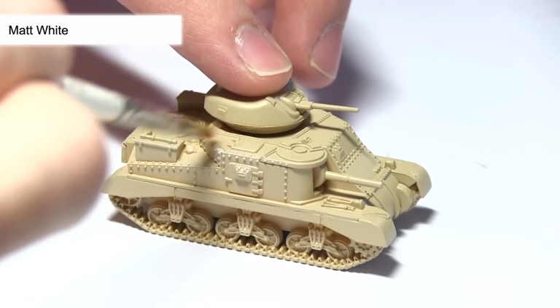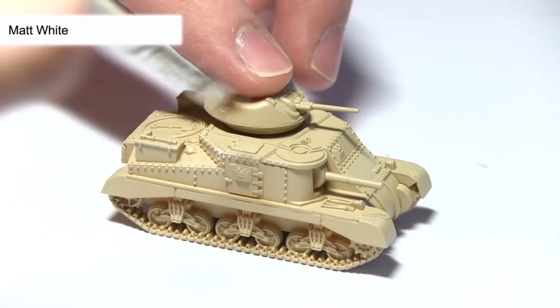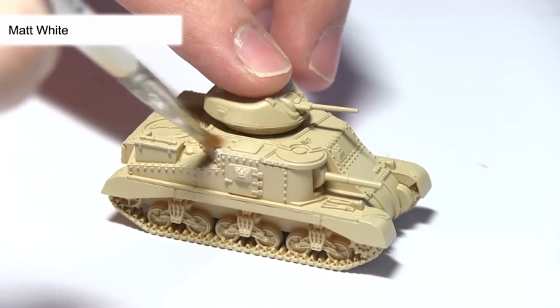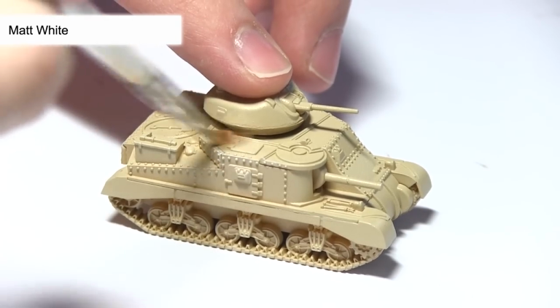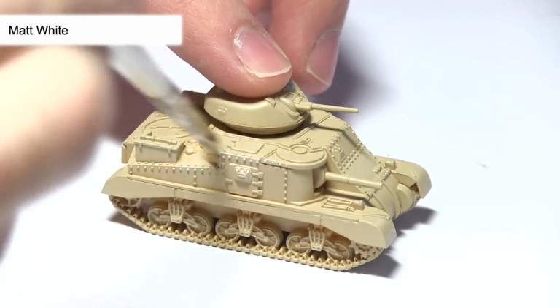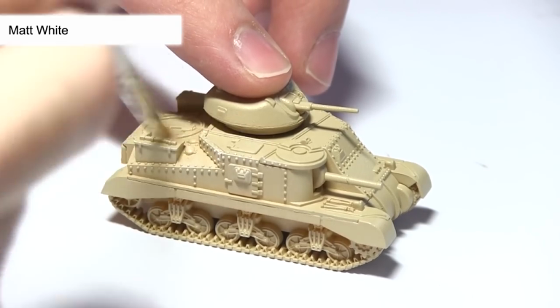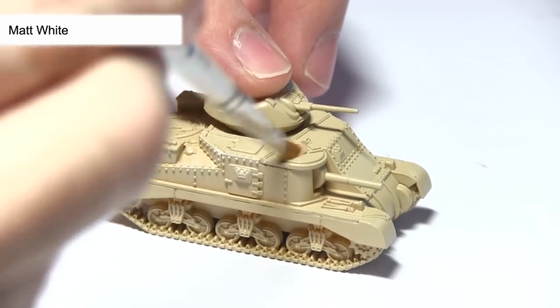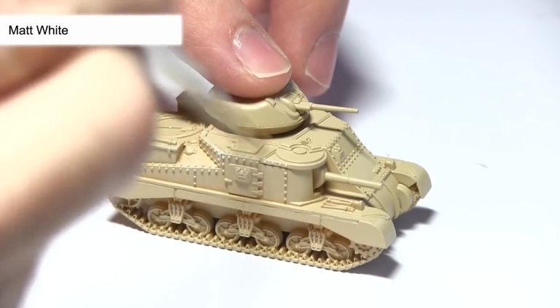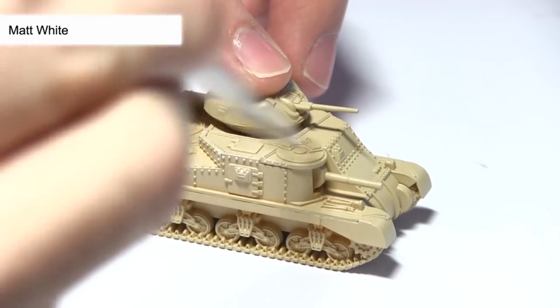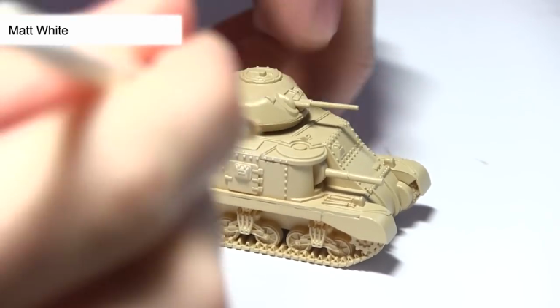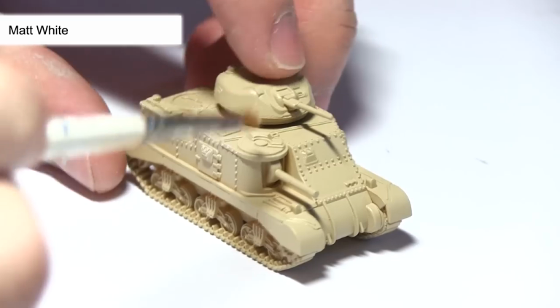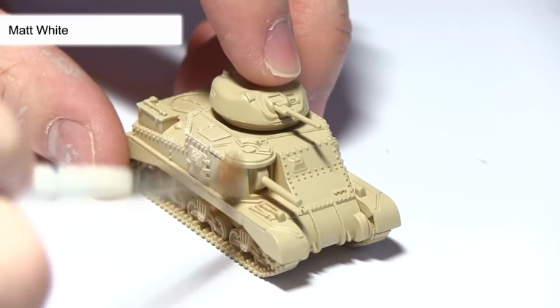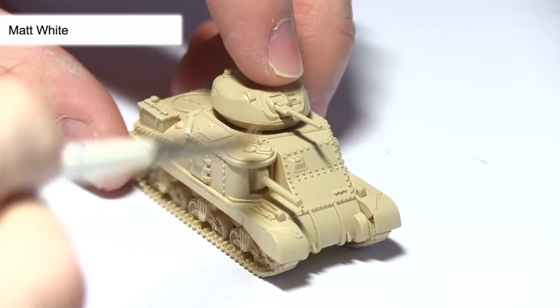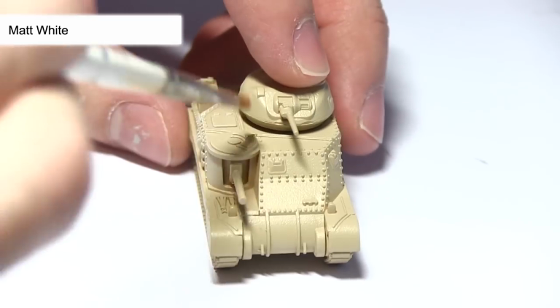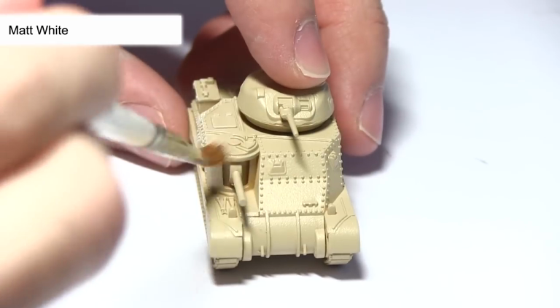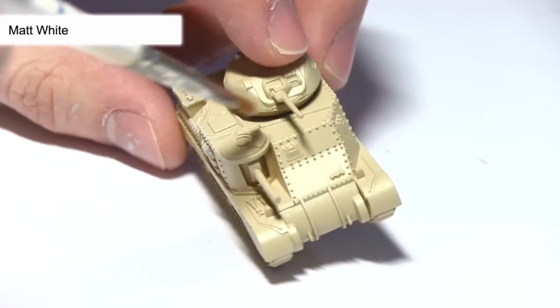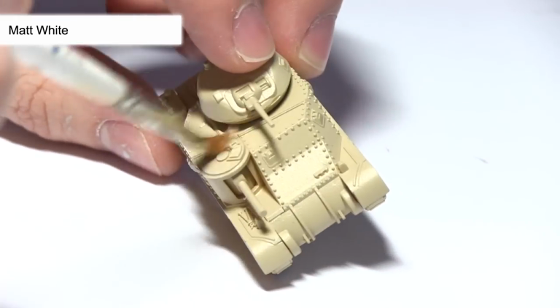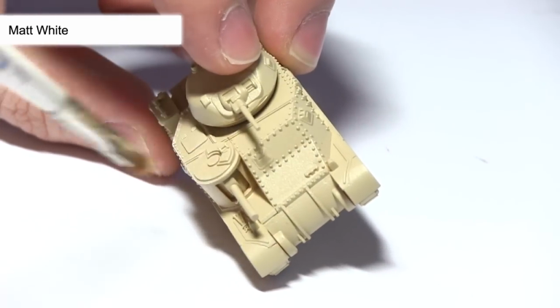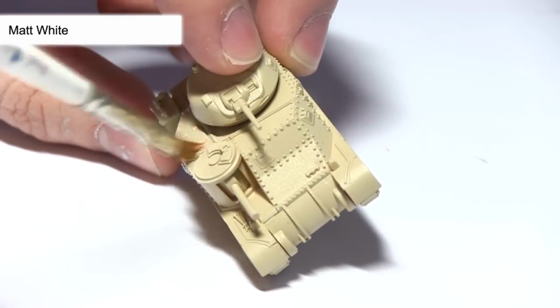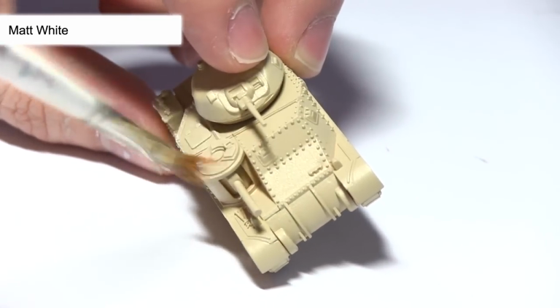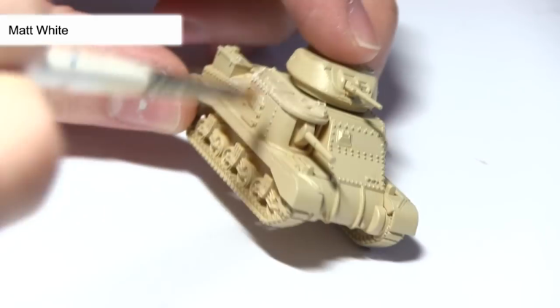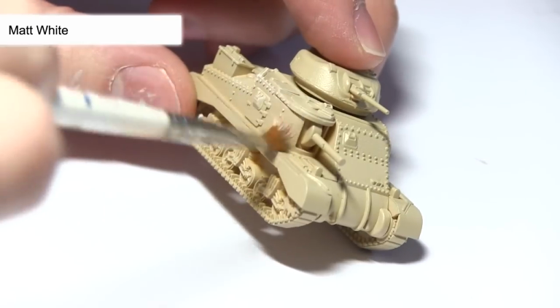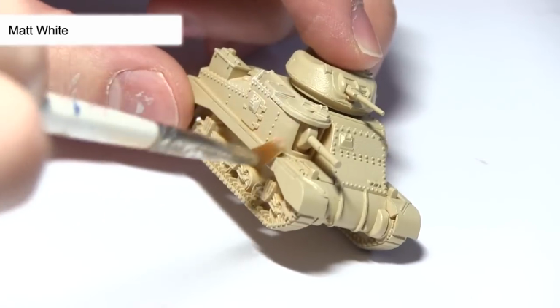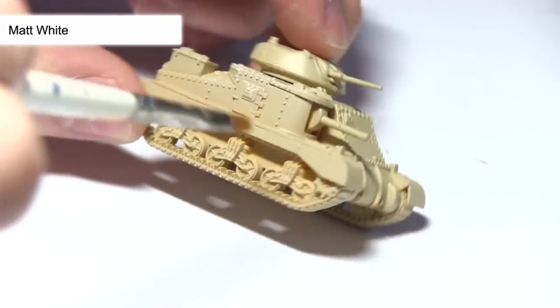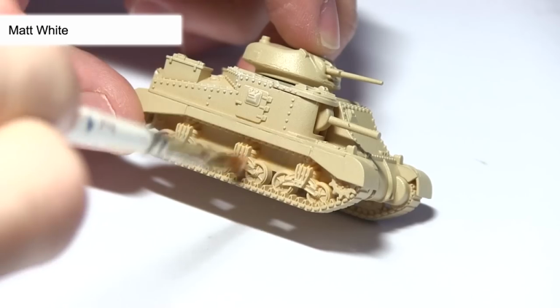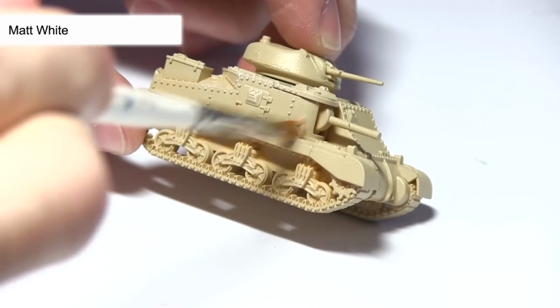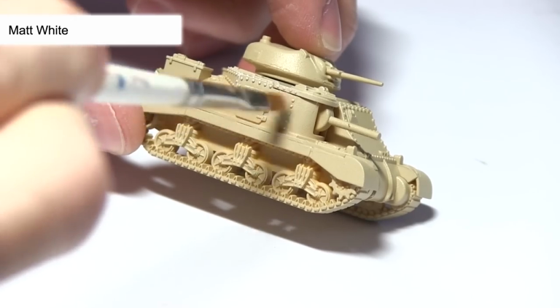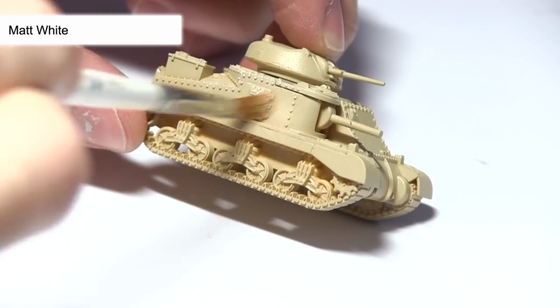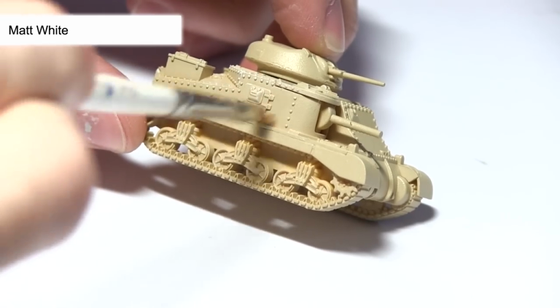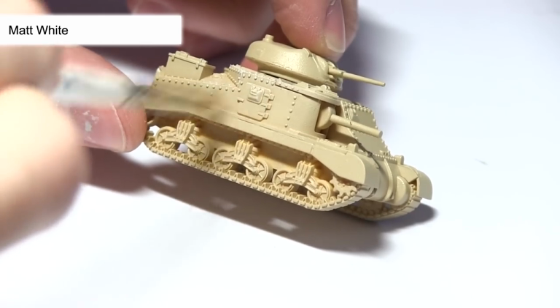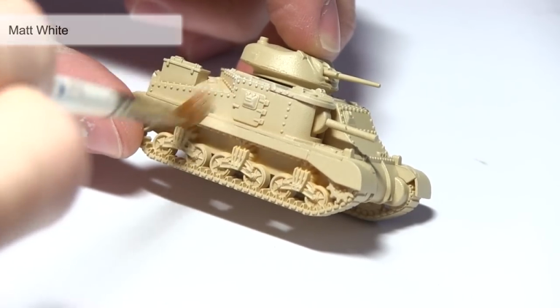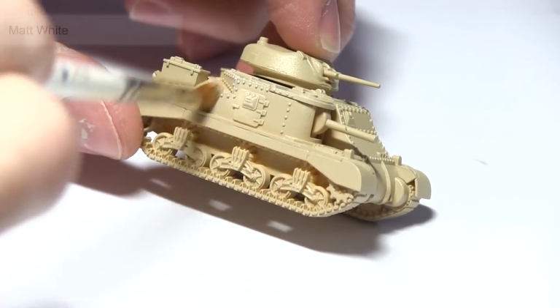Once you've primed it, the first task is to dry brush on some matte white over the surface. Dry brushing basically involves putting a small amount of paint on your brush, removing the excess, and lightly brushing it over the surface of your tank. This will bring out the hard edges and rivets and really enhance the detailing across the tank.